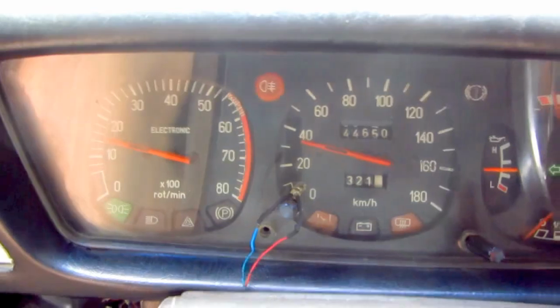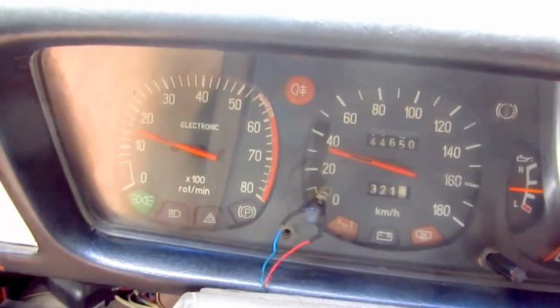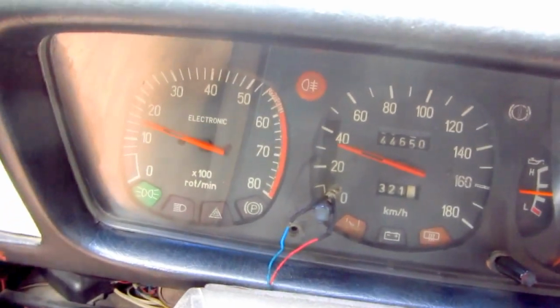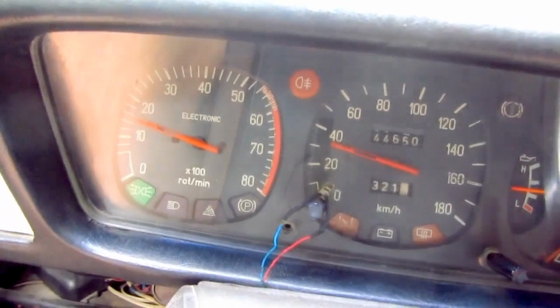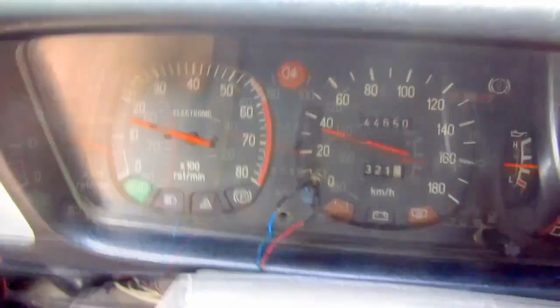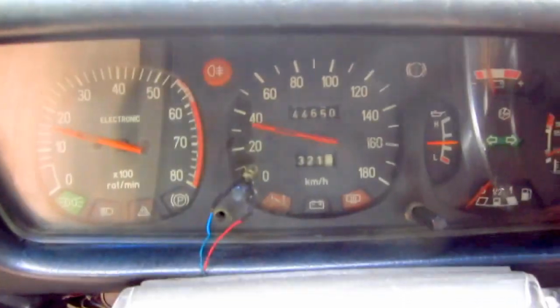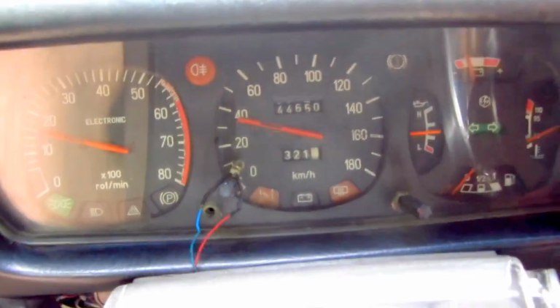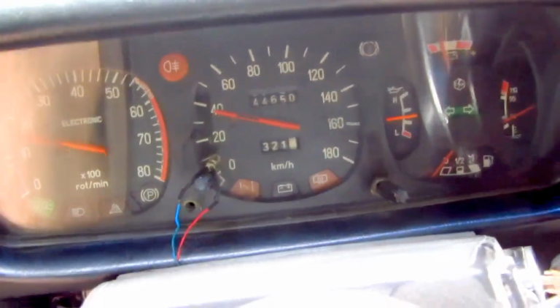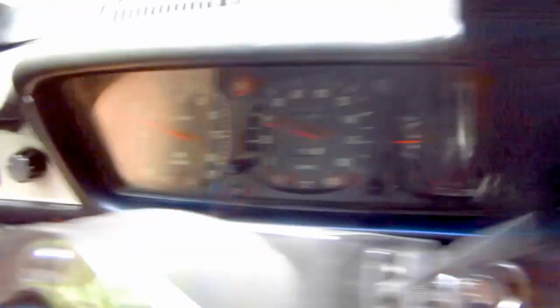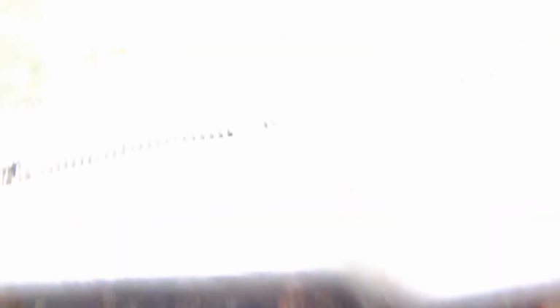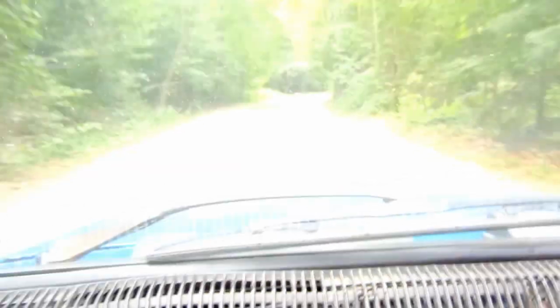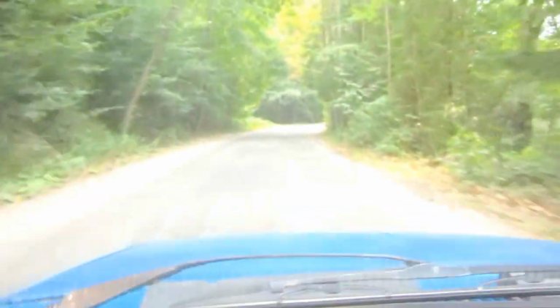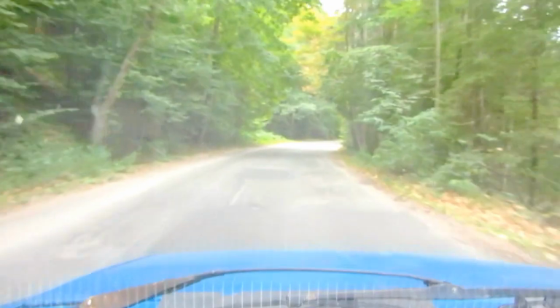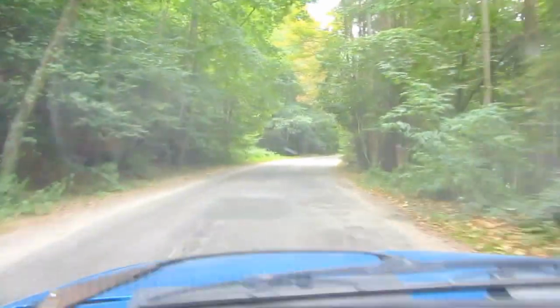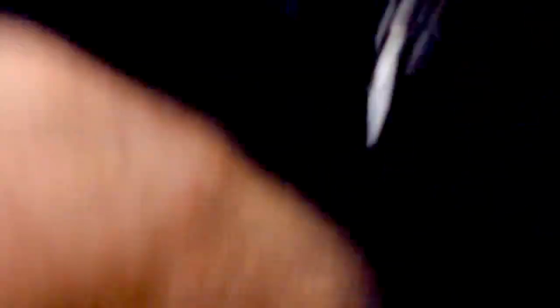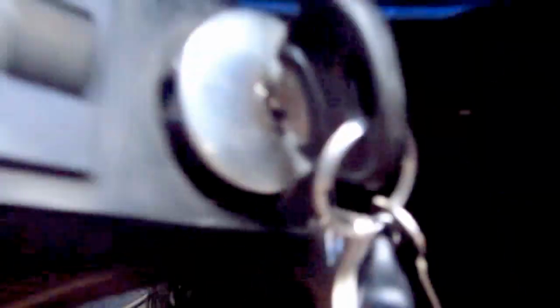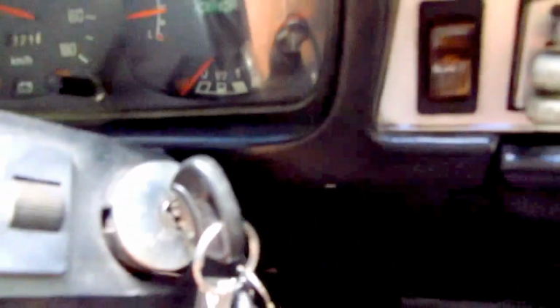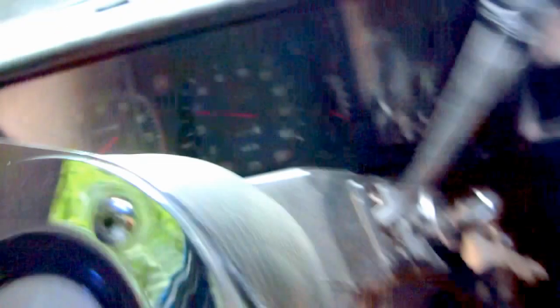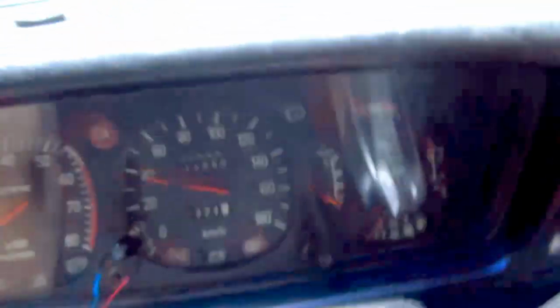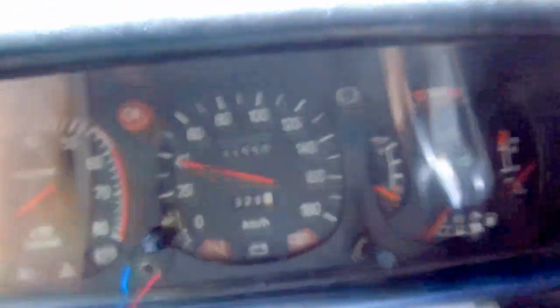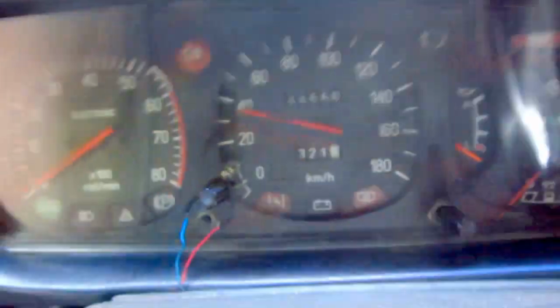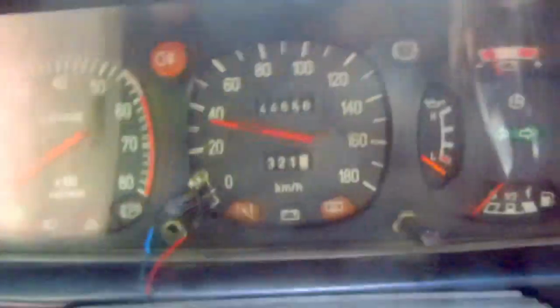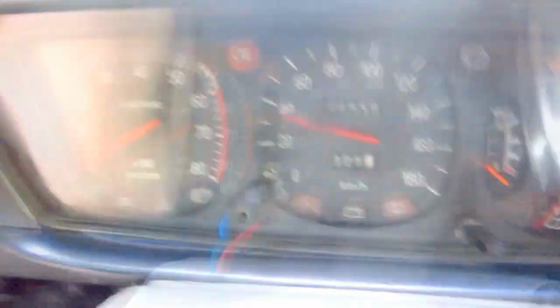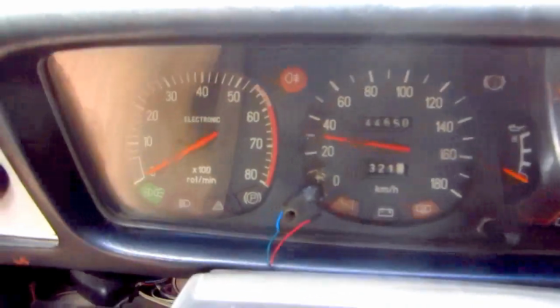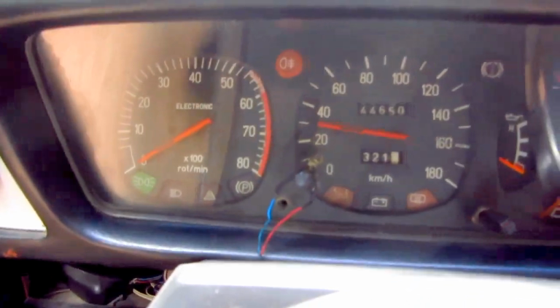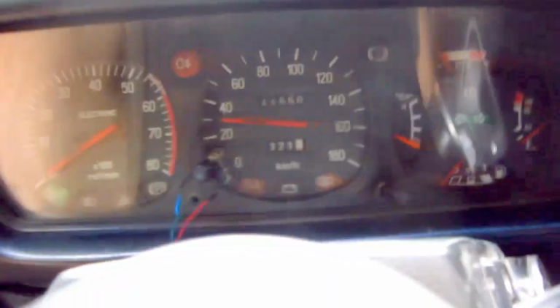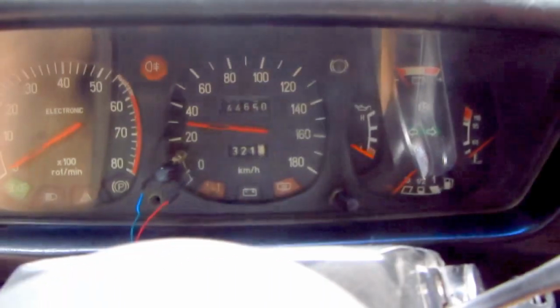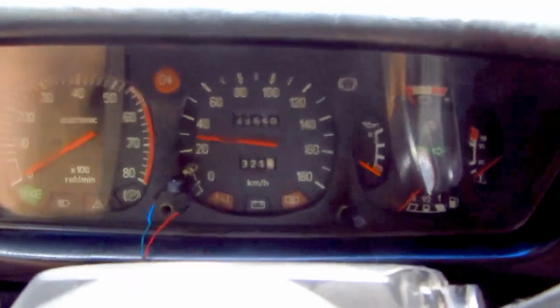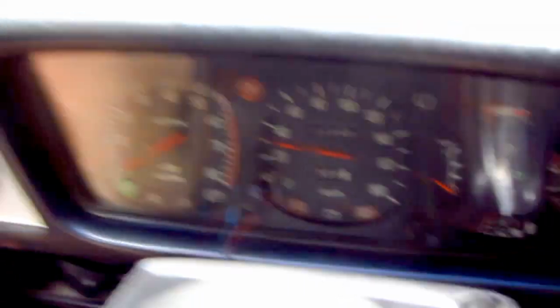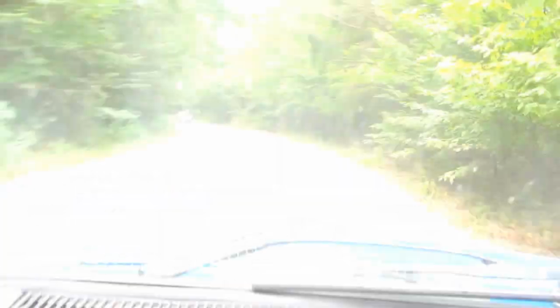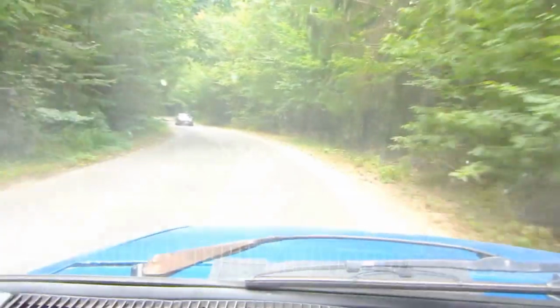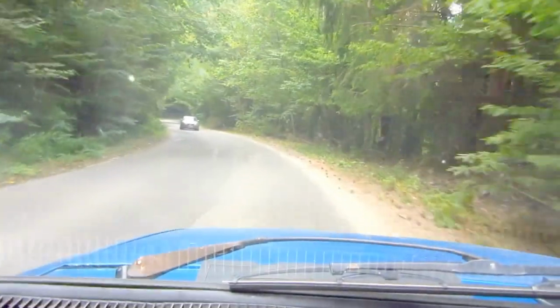Now the engine is working — notice the needles. Since I'm going down, I can turn off the engine. The RPM meter is down, and I'm still going.